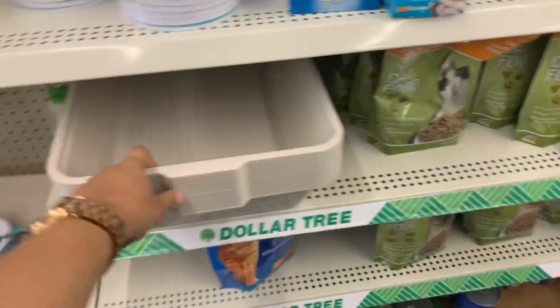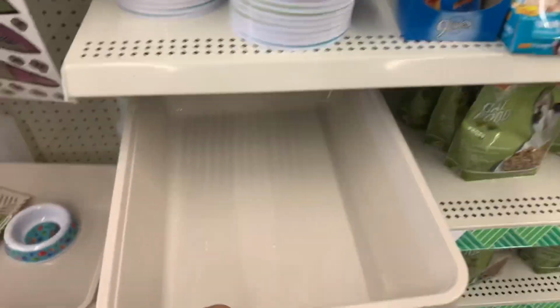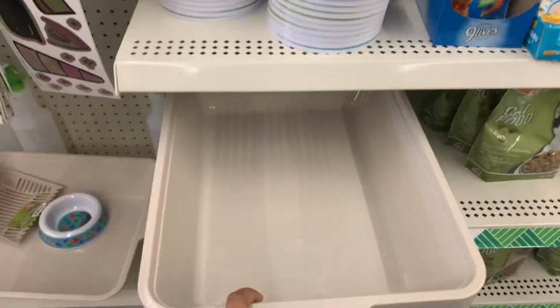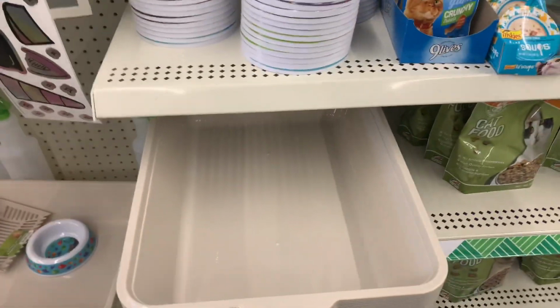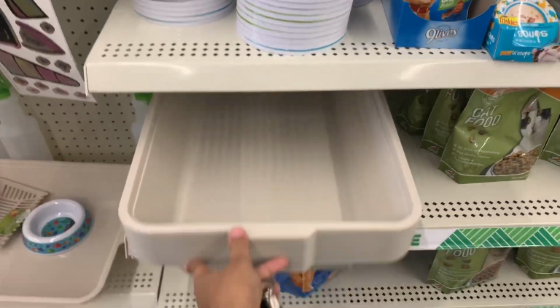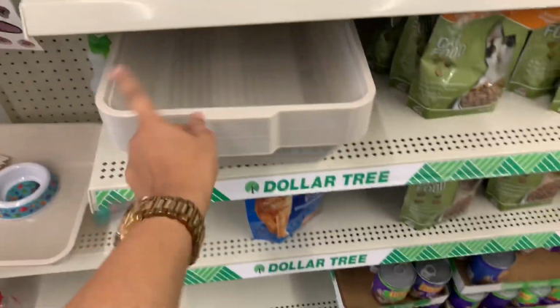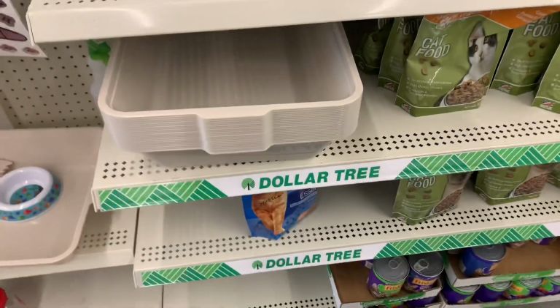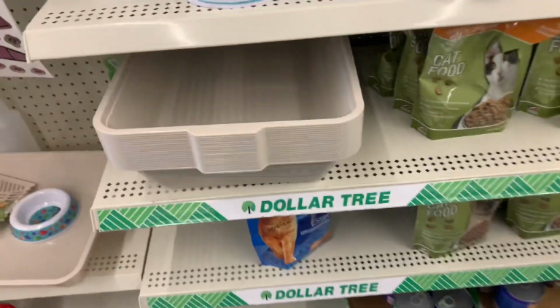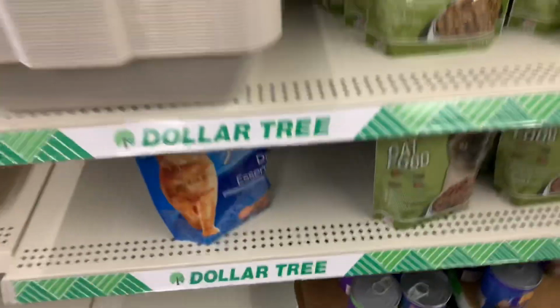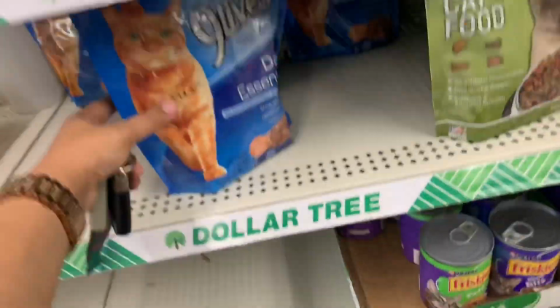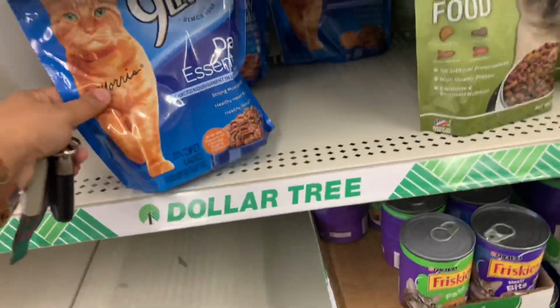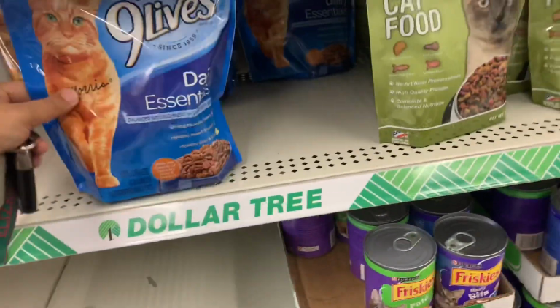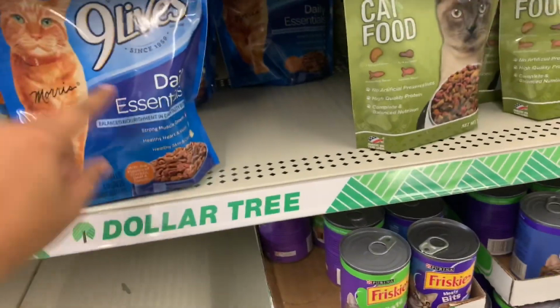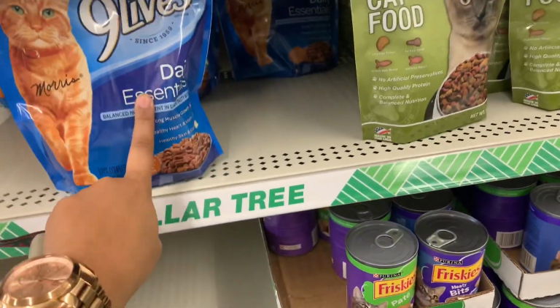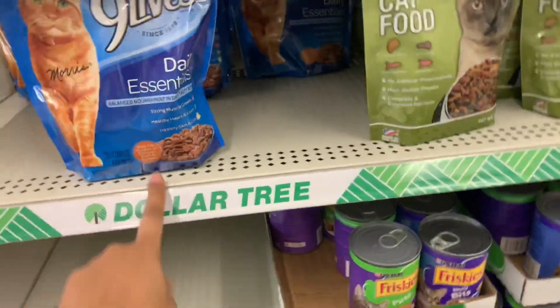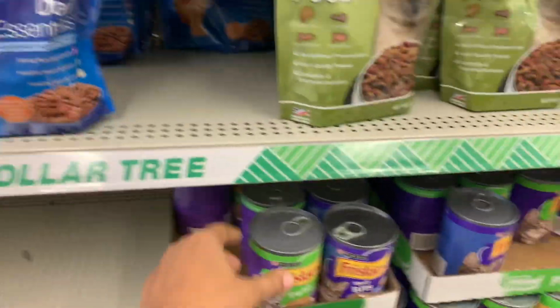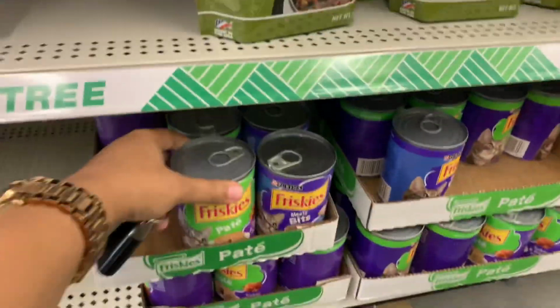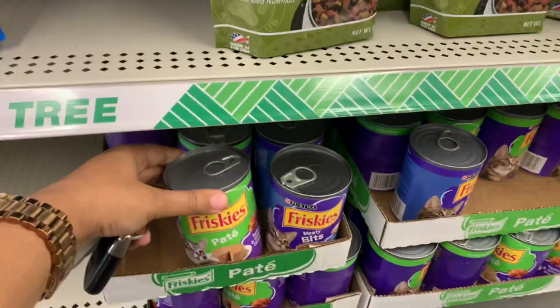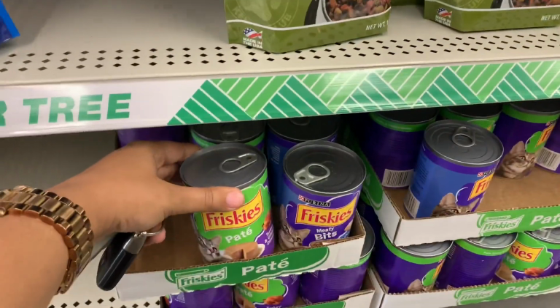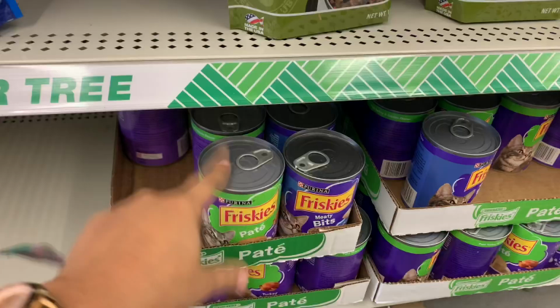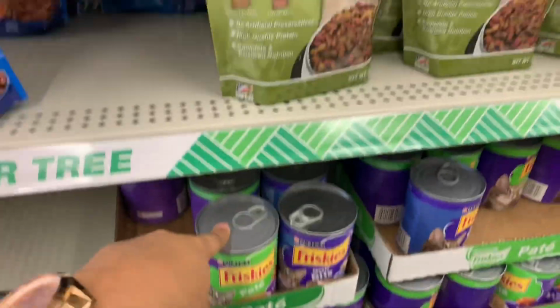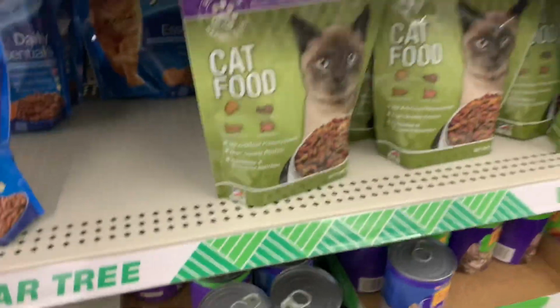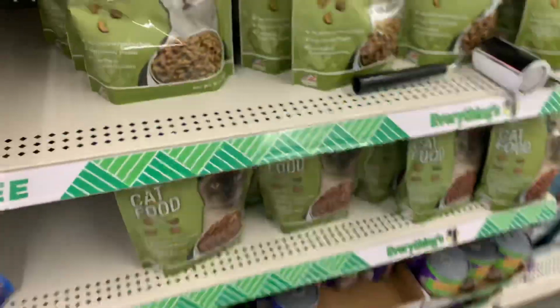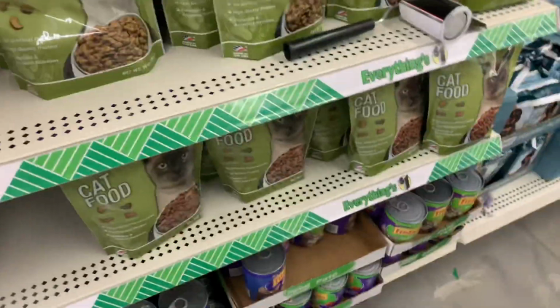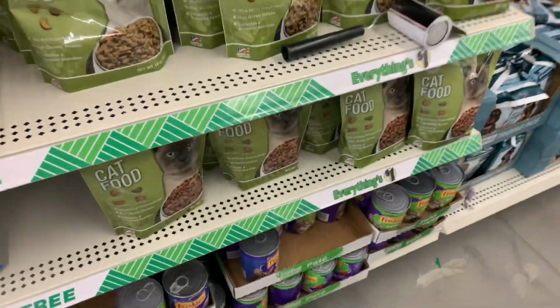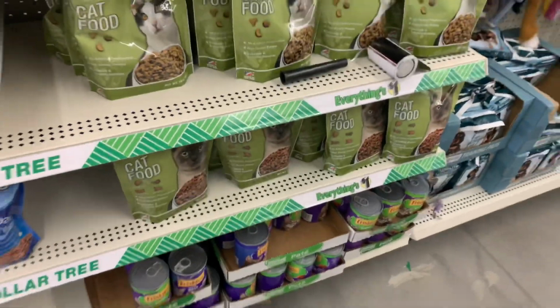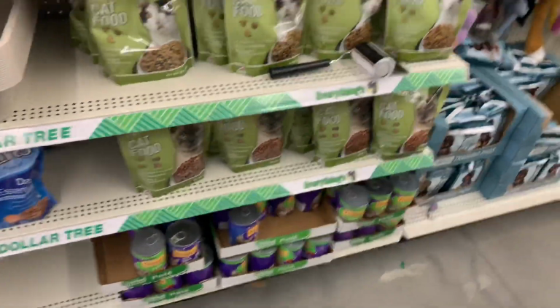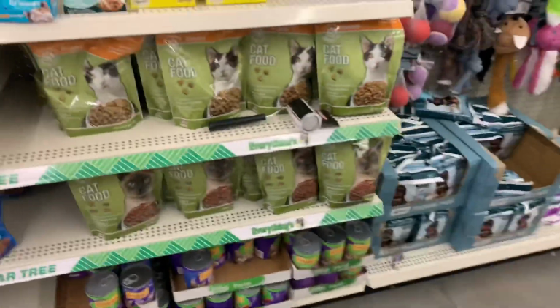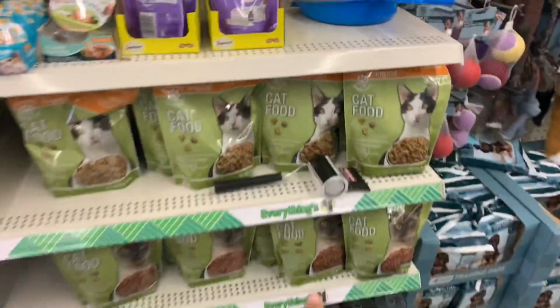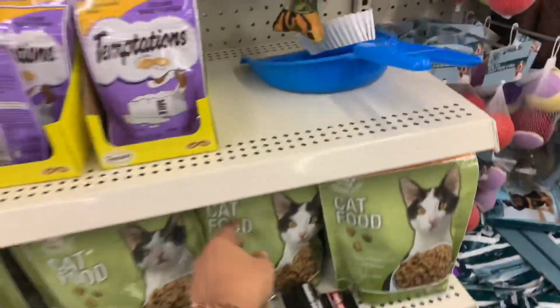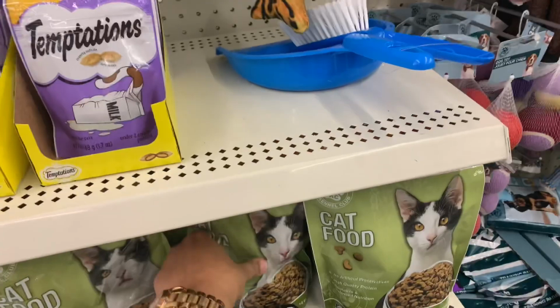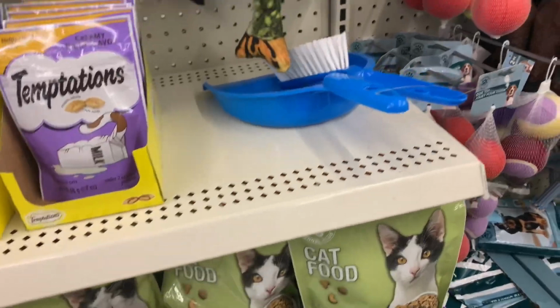They even have these little letter balls which I think is pretty good. Some more little cat snacks and stuff, cat food, canned cat food. They also have some dry cat food in the bag.